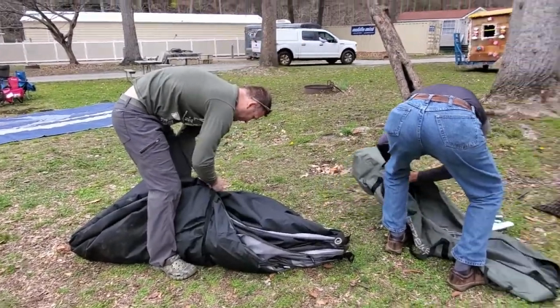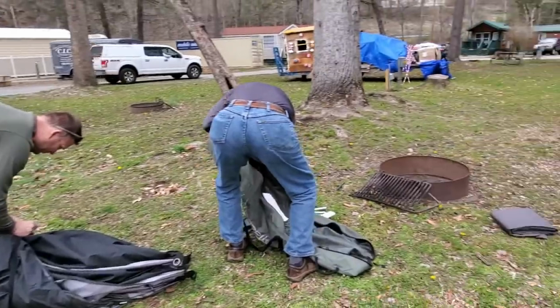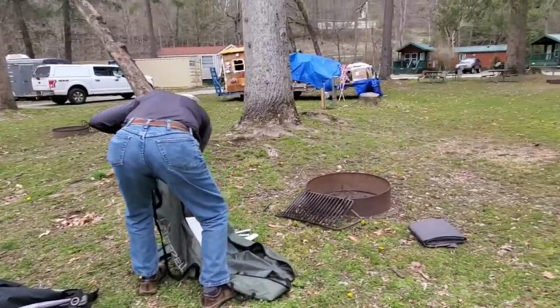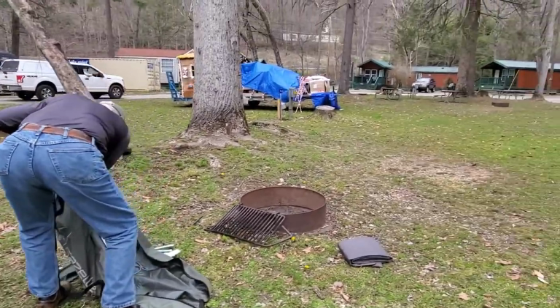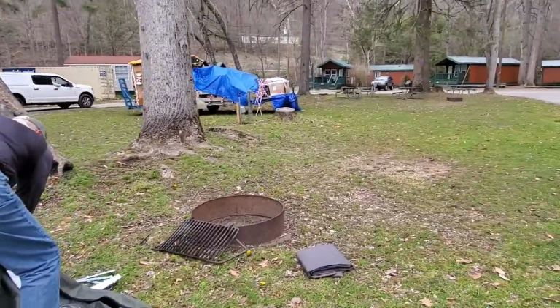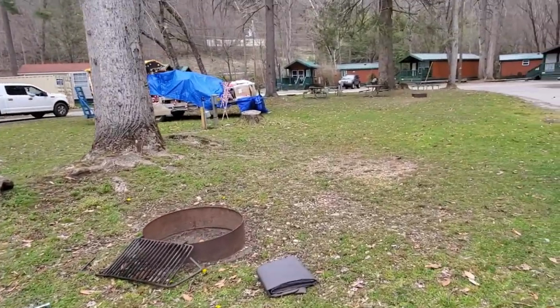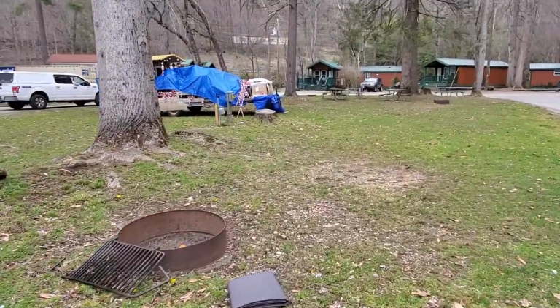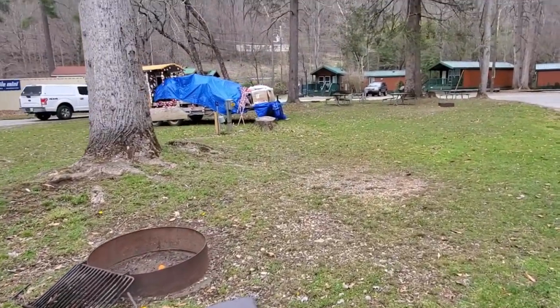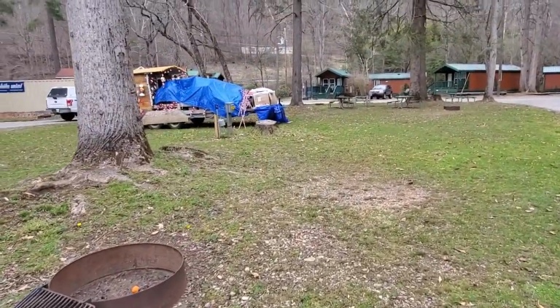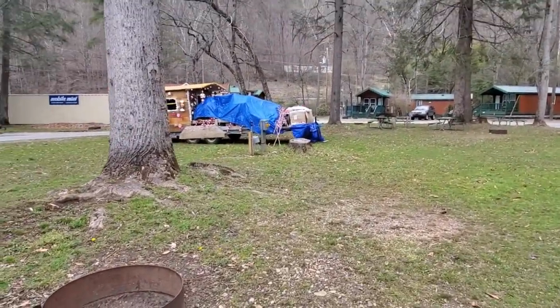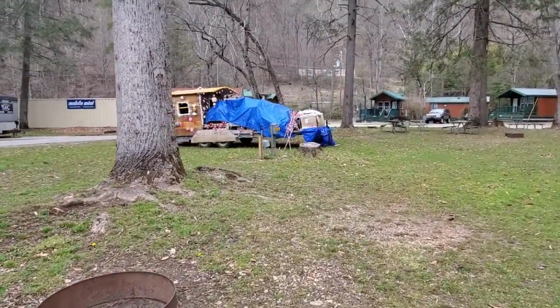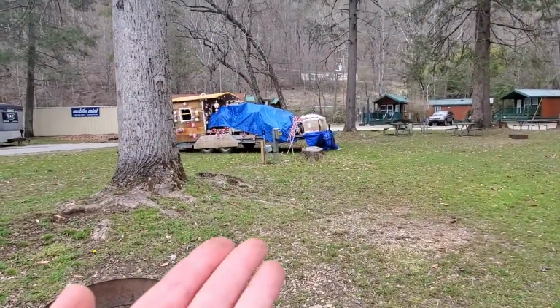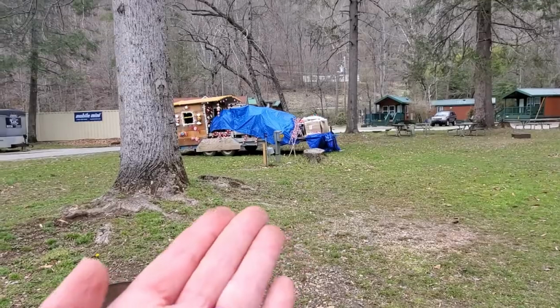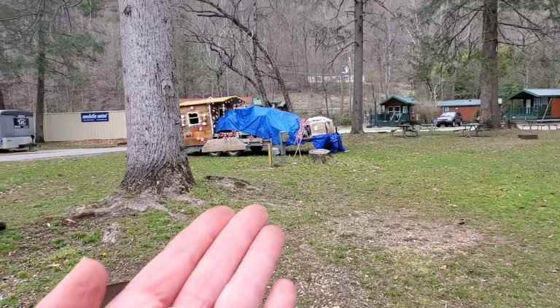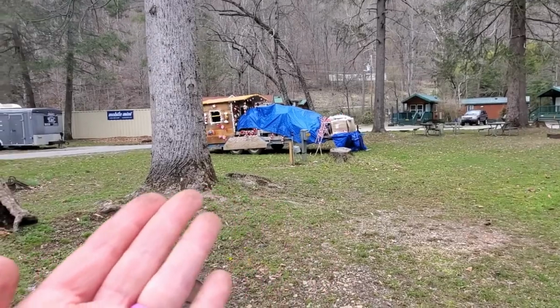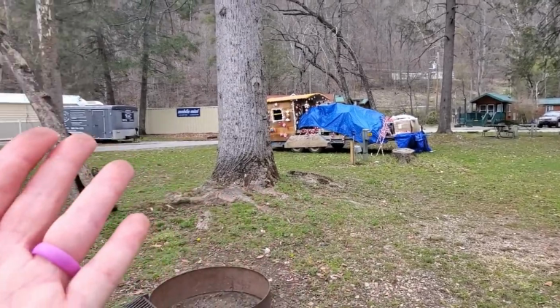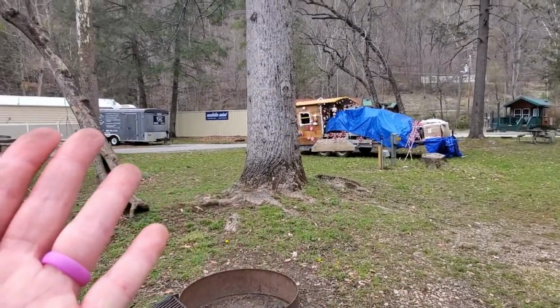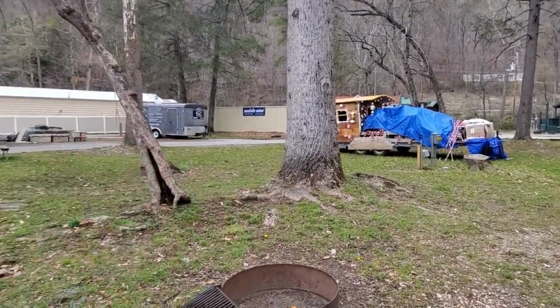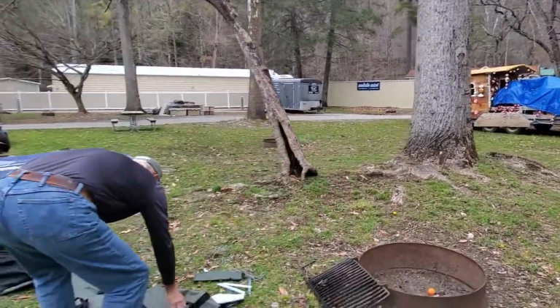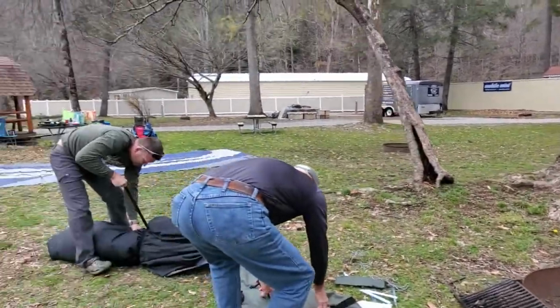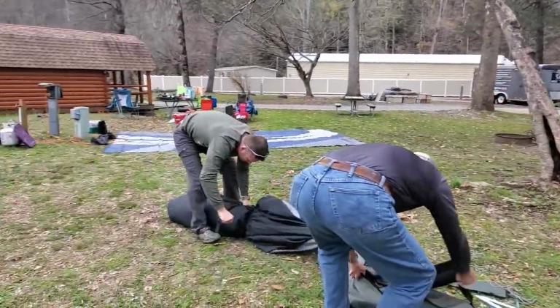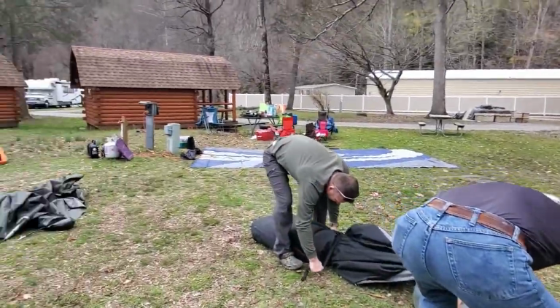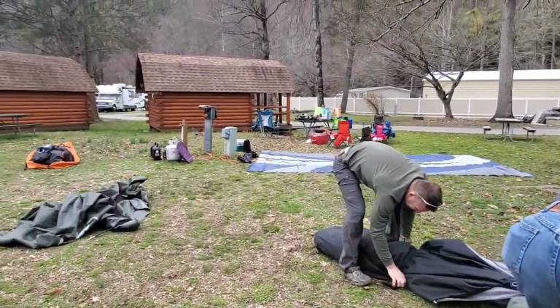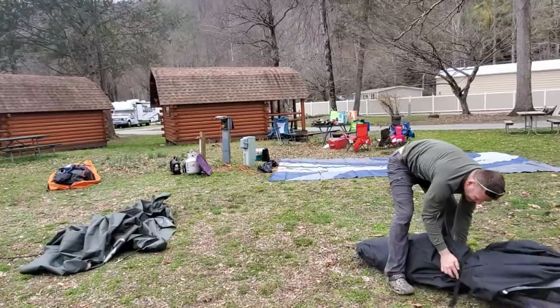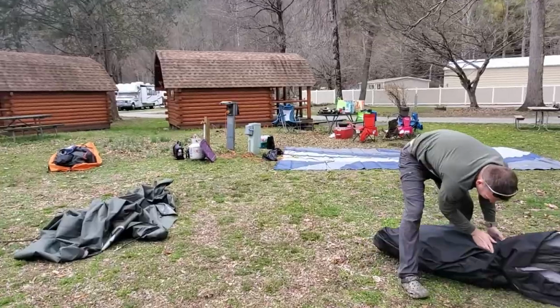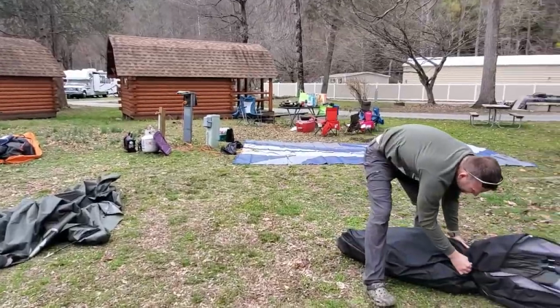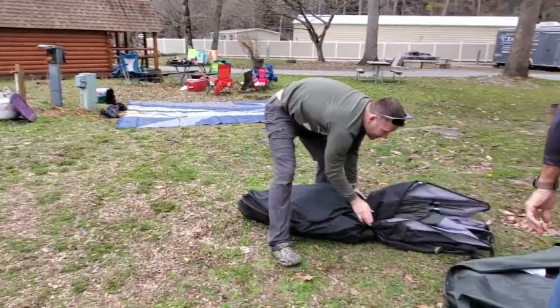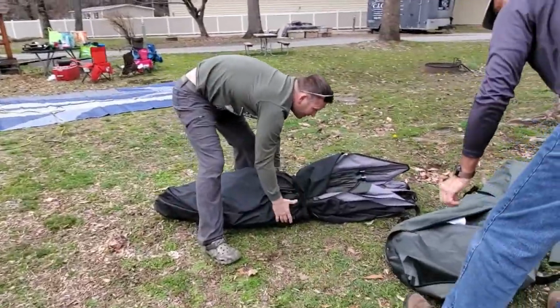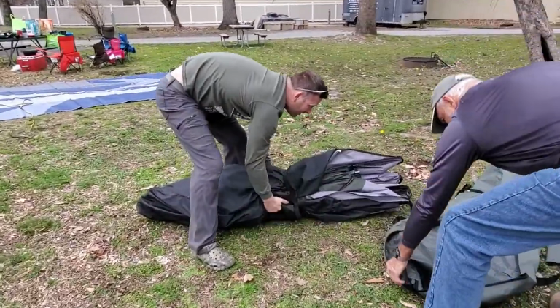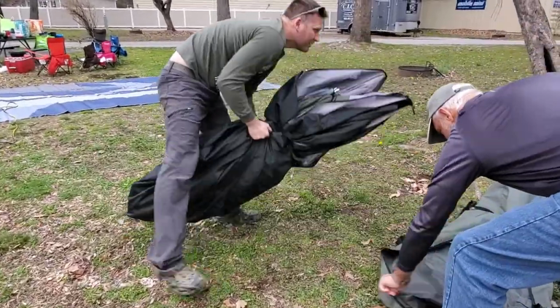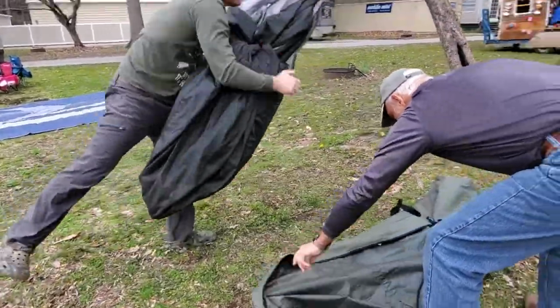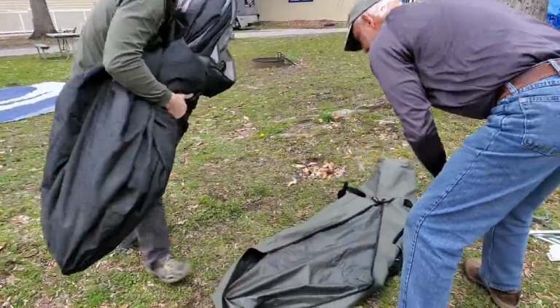While the boys are doing this, we're camping in a KOA — they're doing construction. Look, we got a Christmas tent over here beside us, some mobile units. Actually a pretty nice campground in Cherokee, North Carolina.